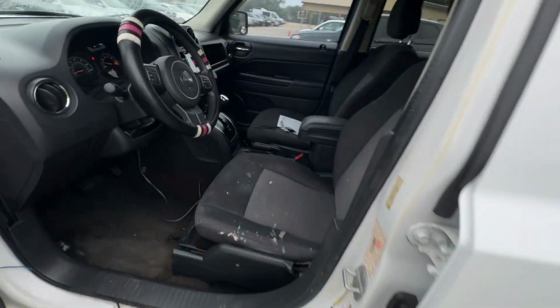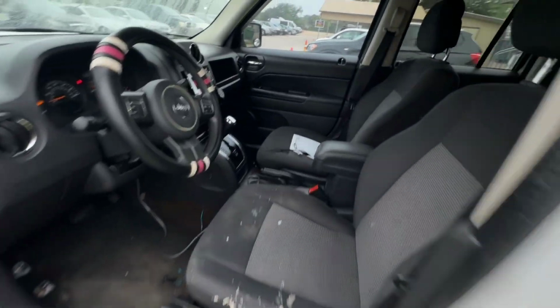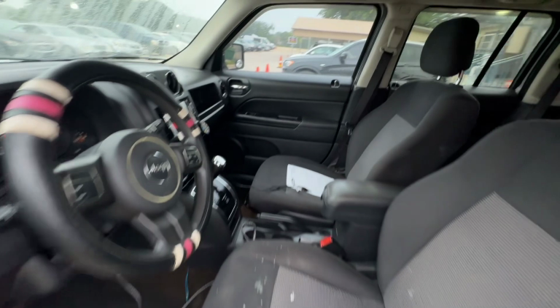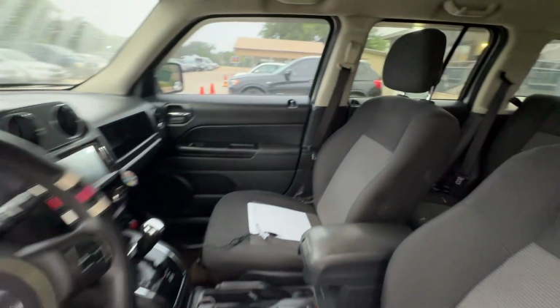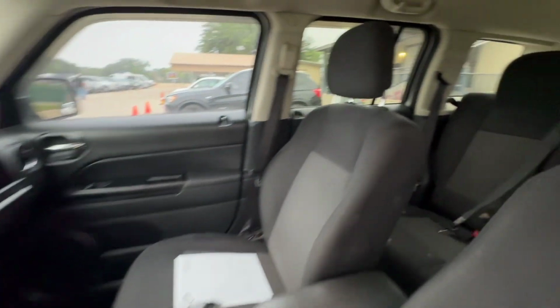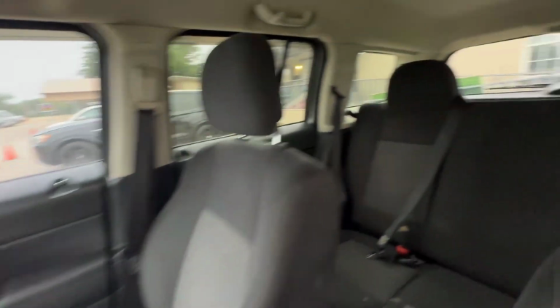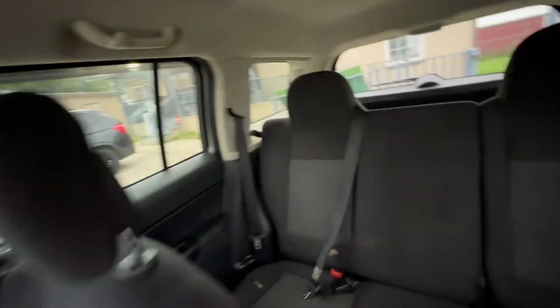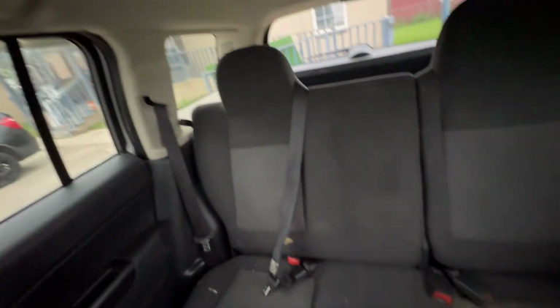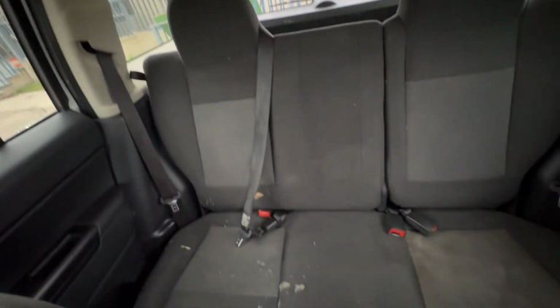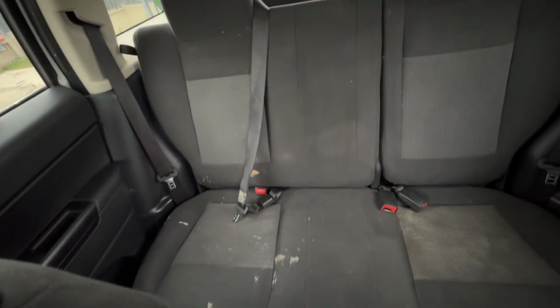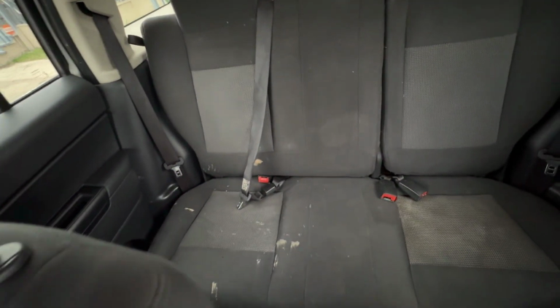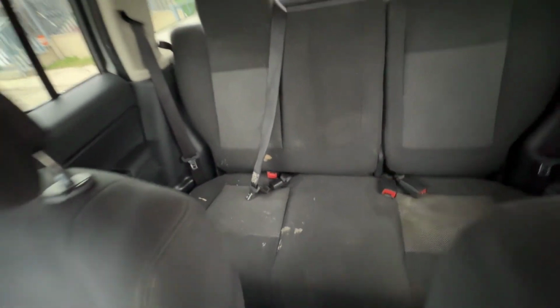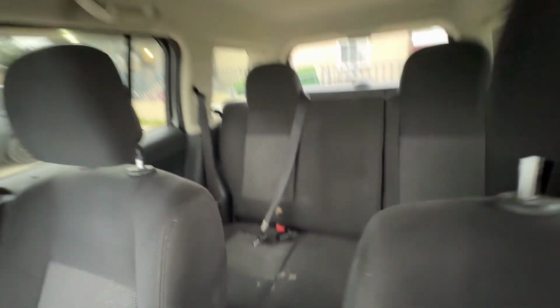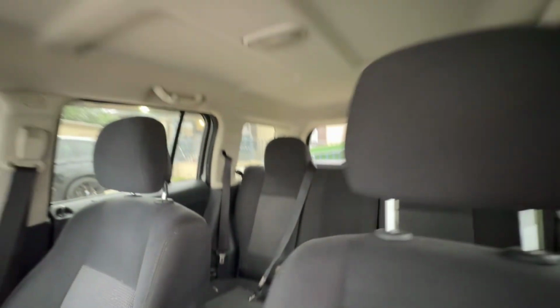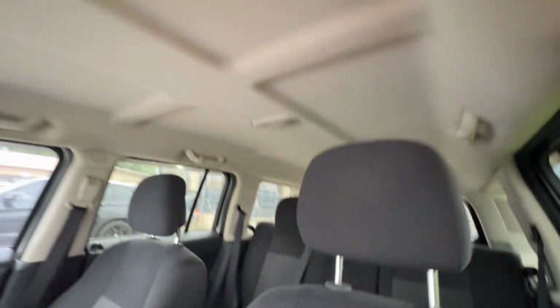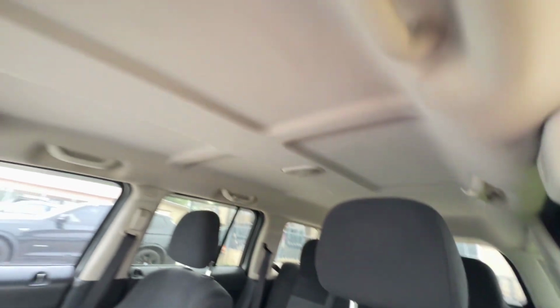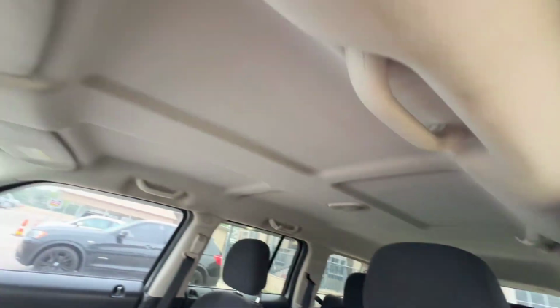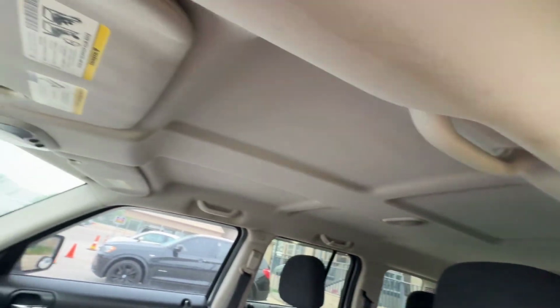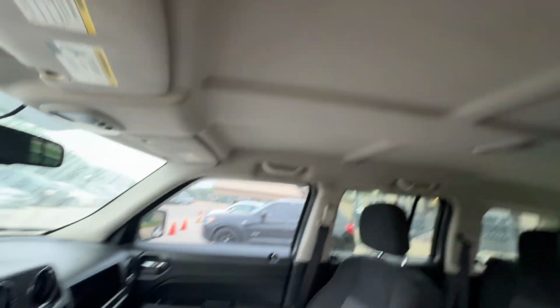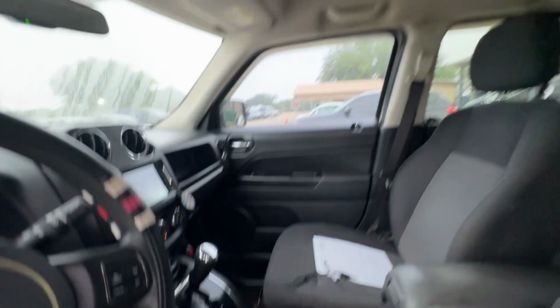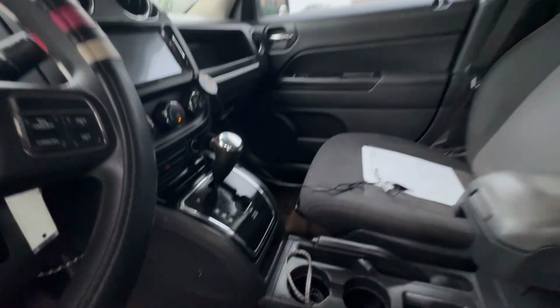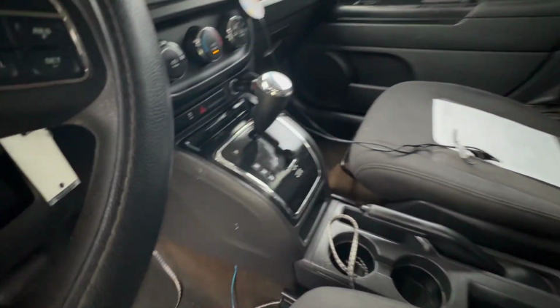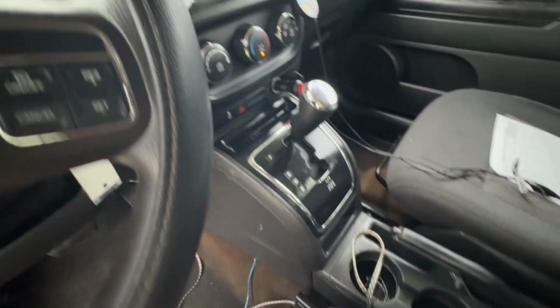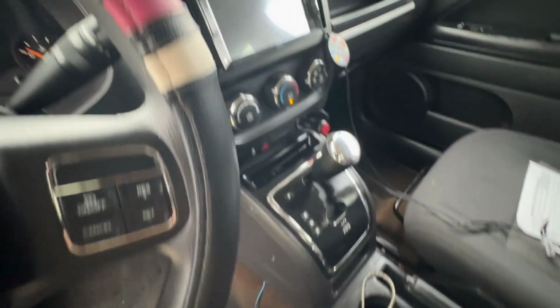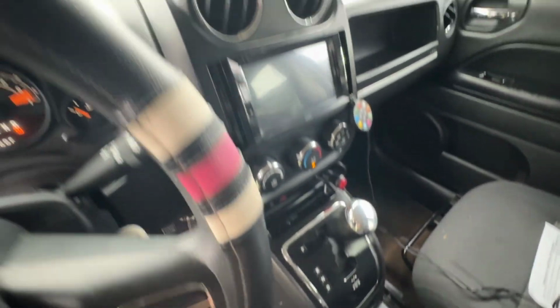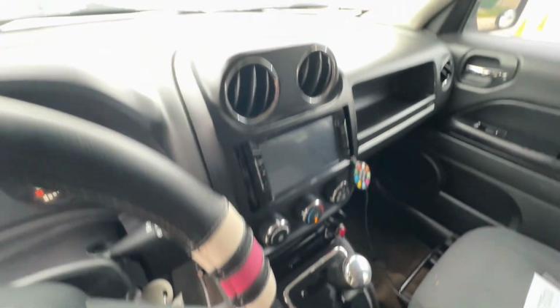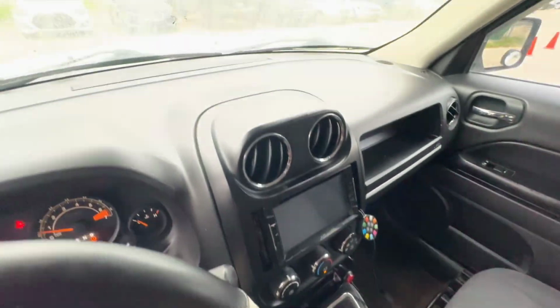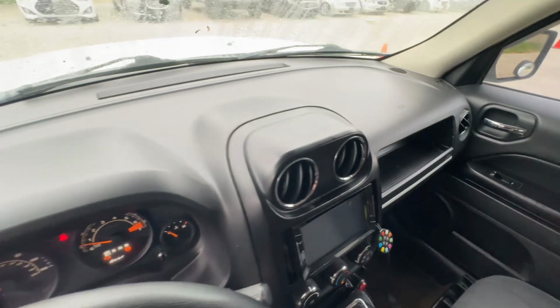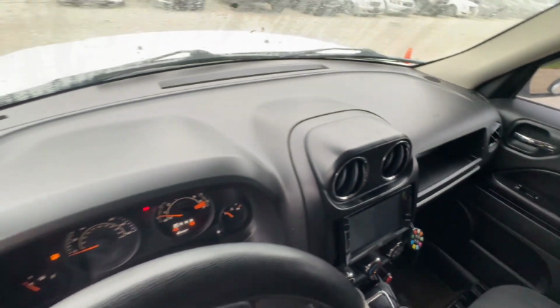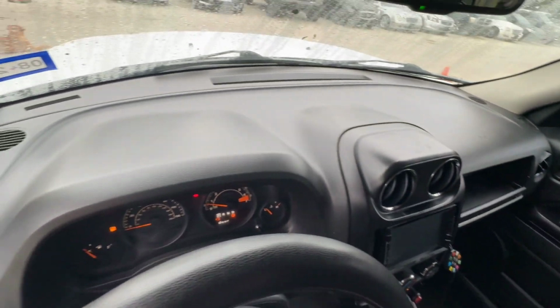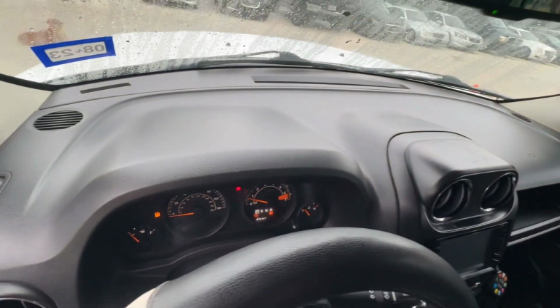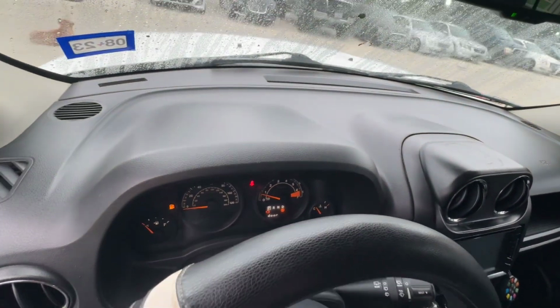On the interior we have black seats. Headliner looks good. Automatic transmission, aftermarket radio, dash is clean.